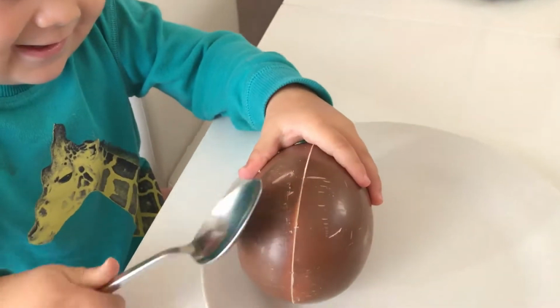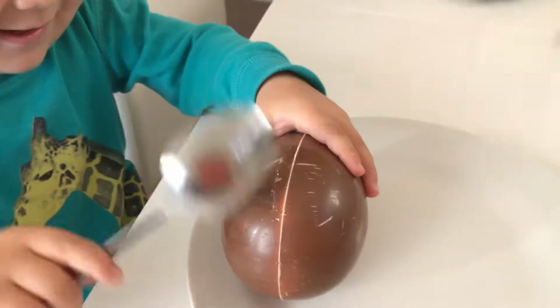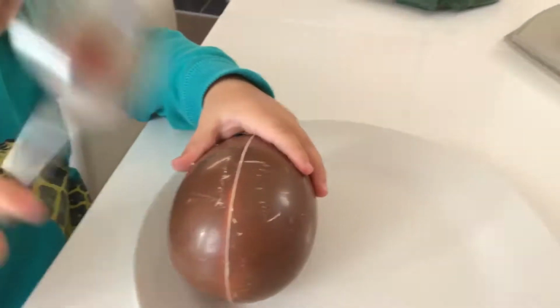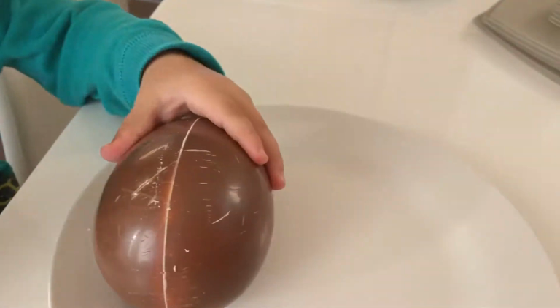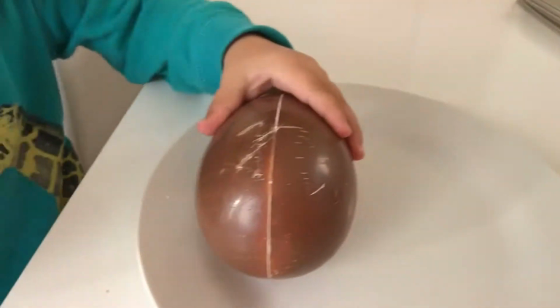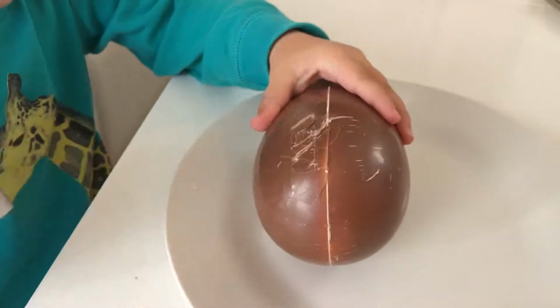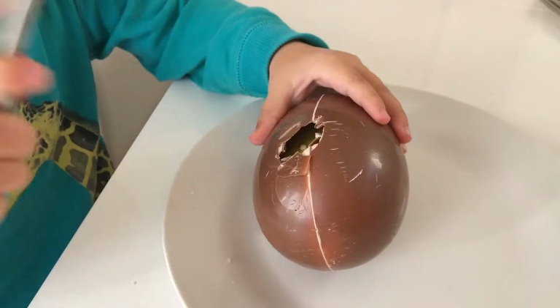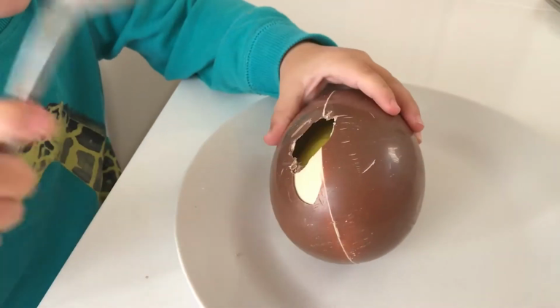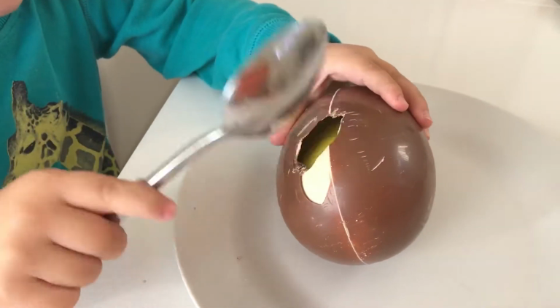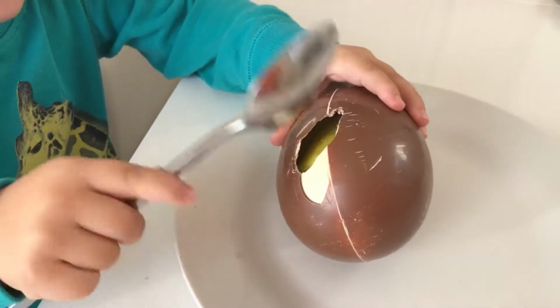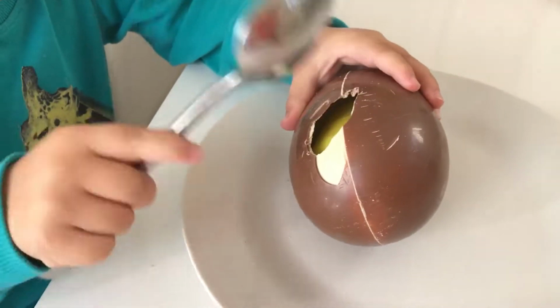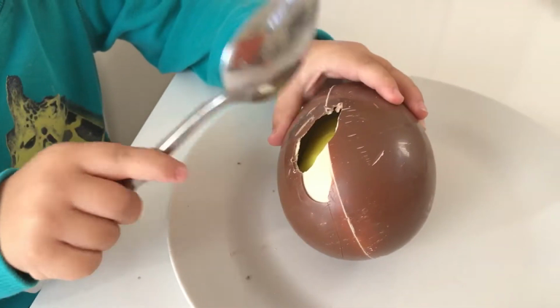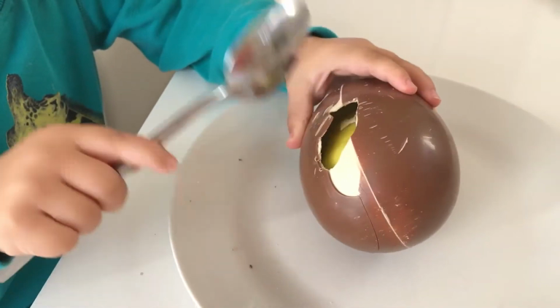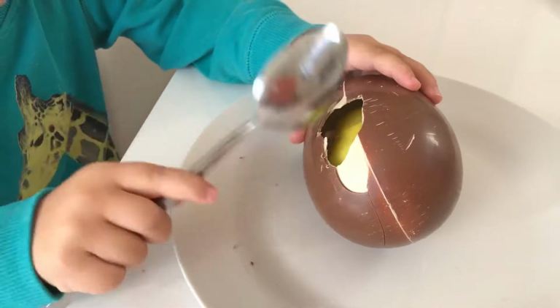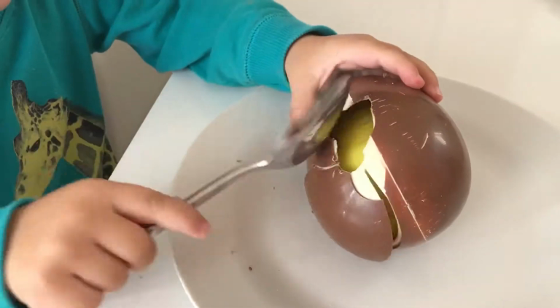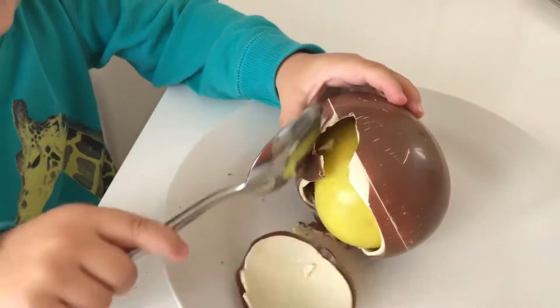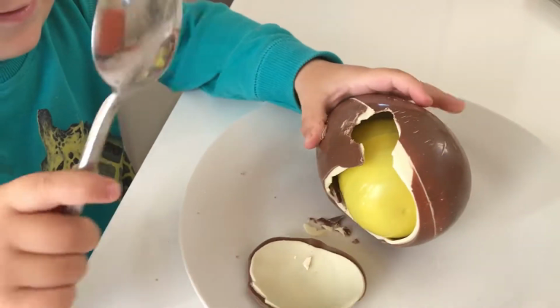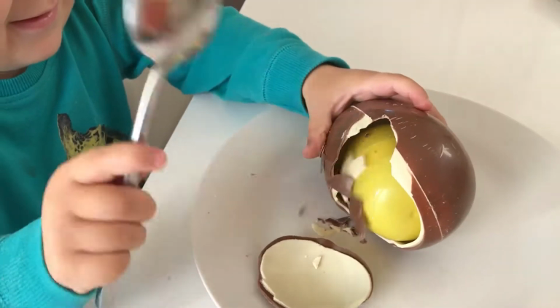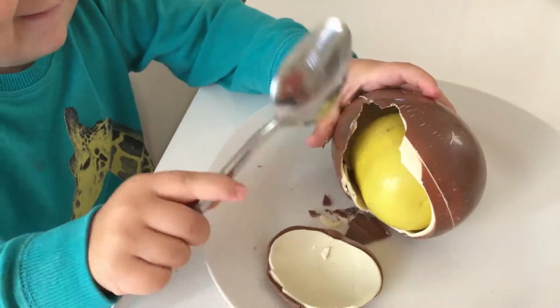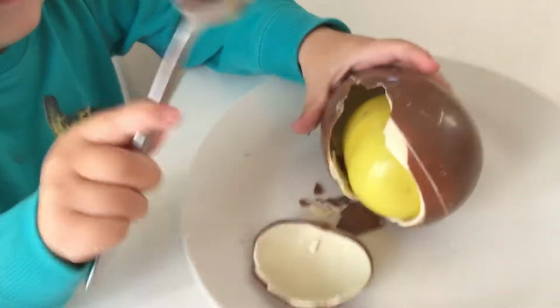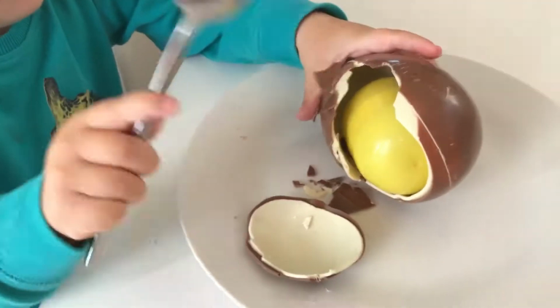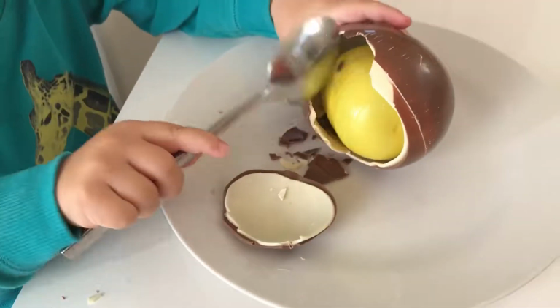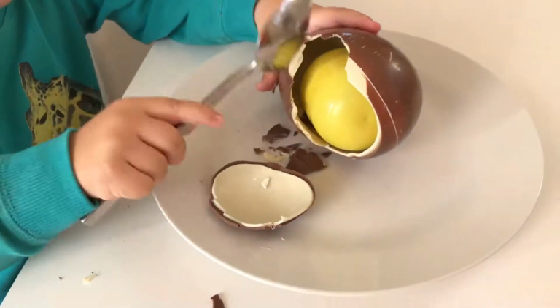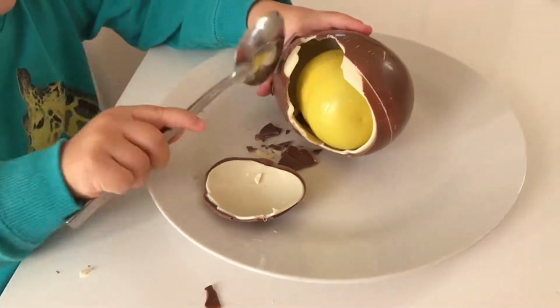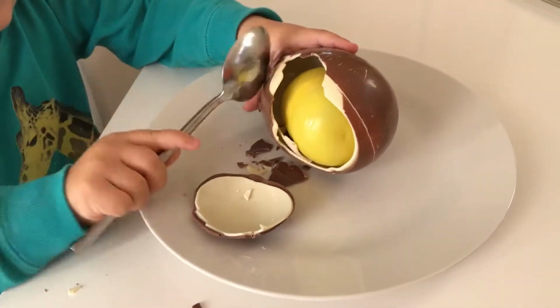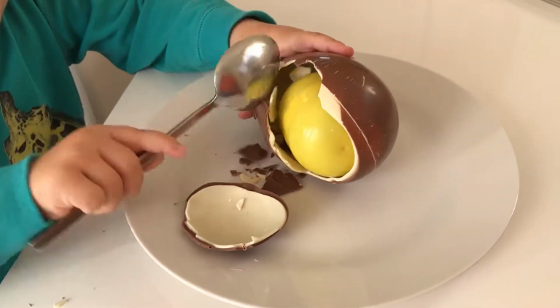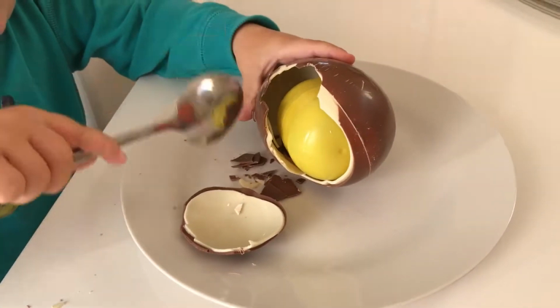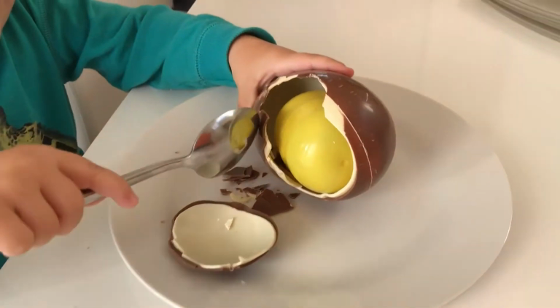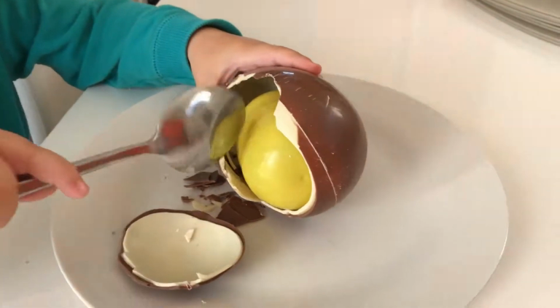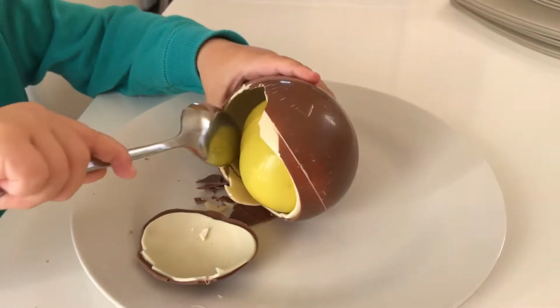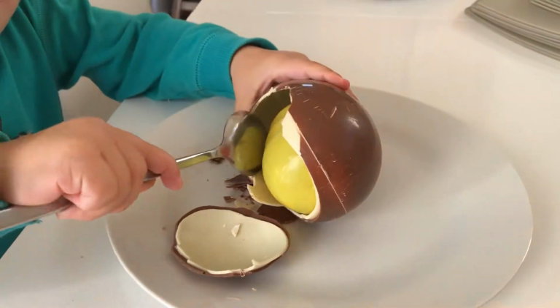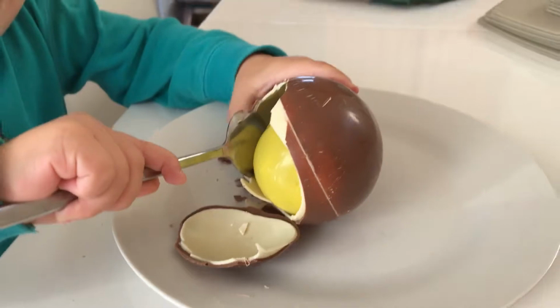Go hit it, smack it, hit it hard! Whoa, Kinder Surprise!